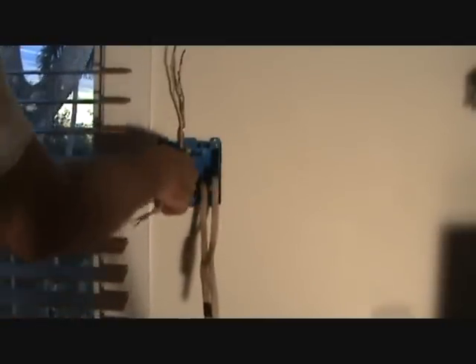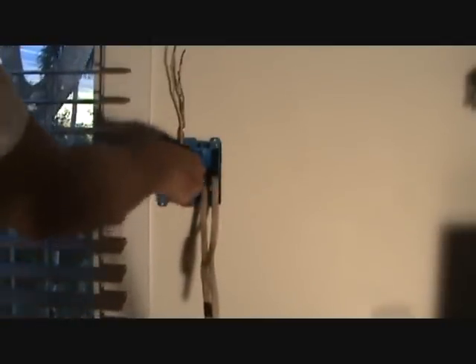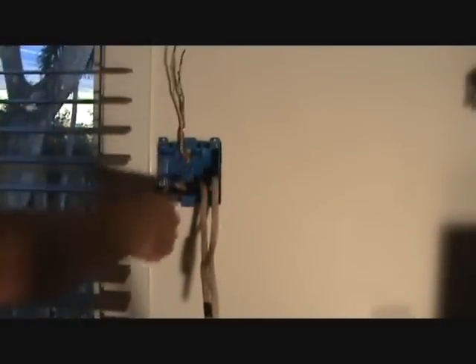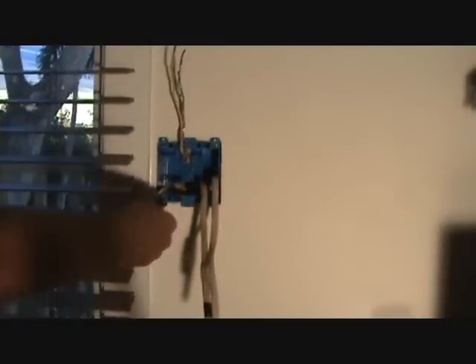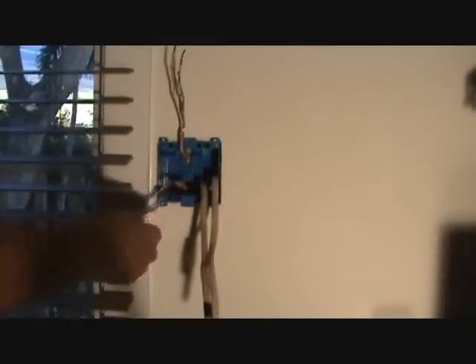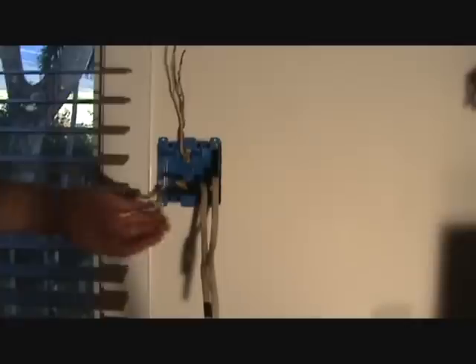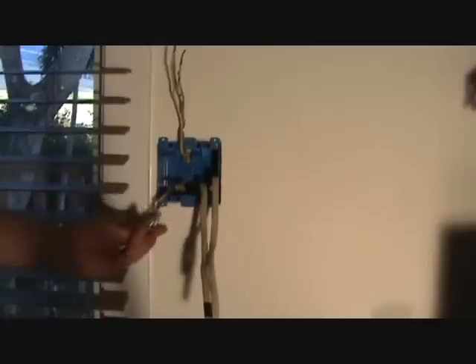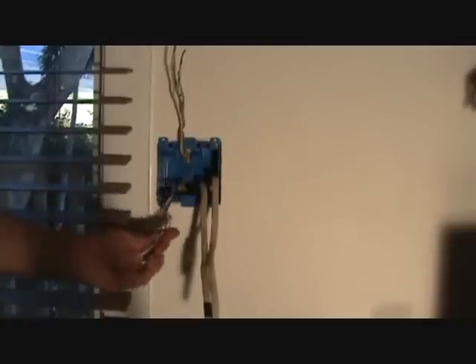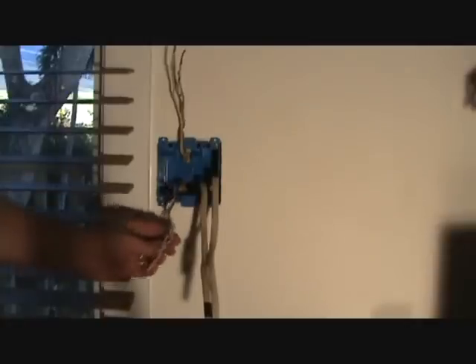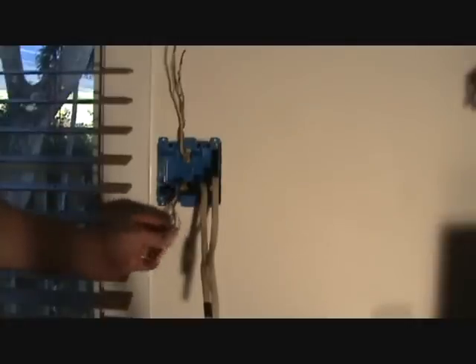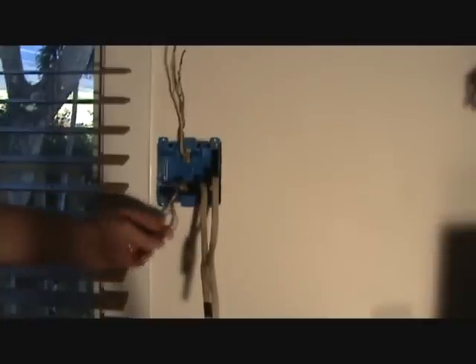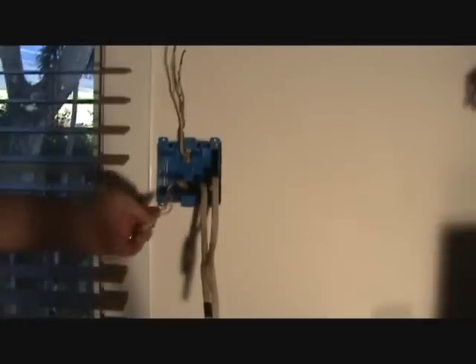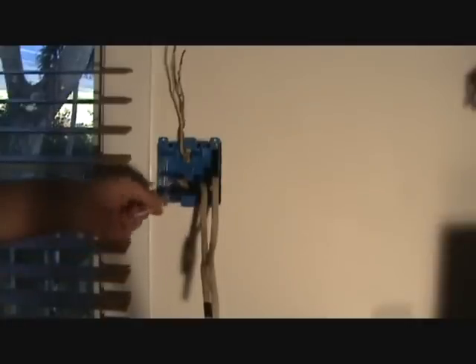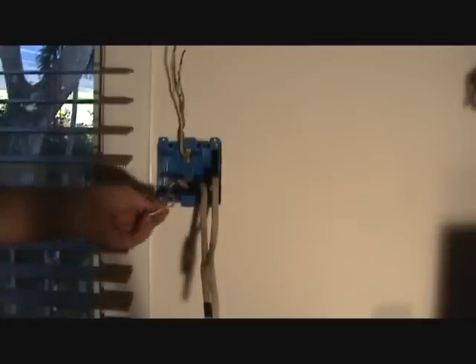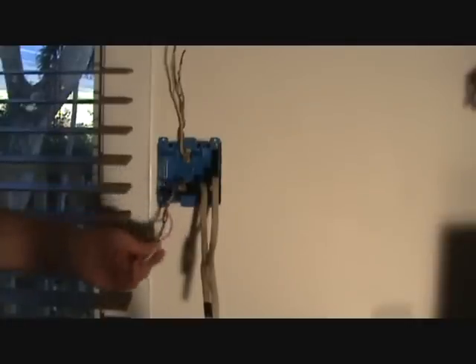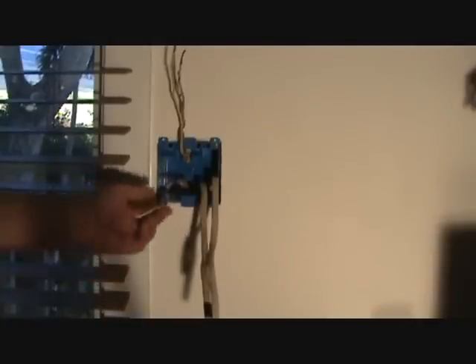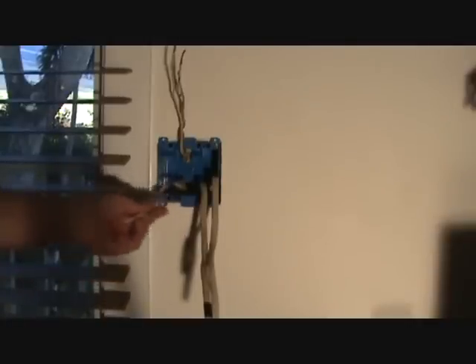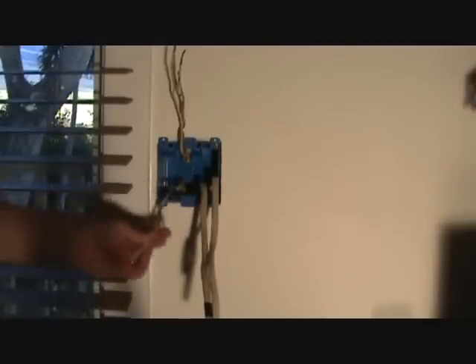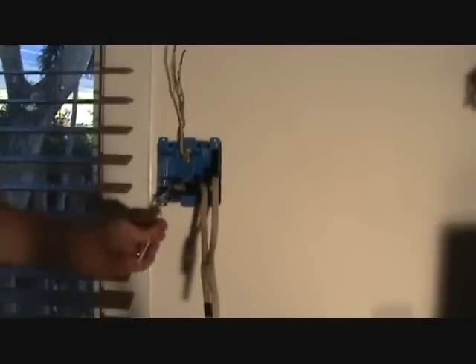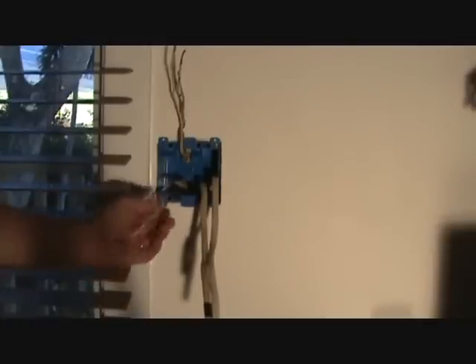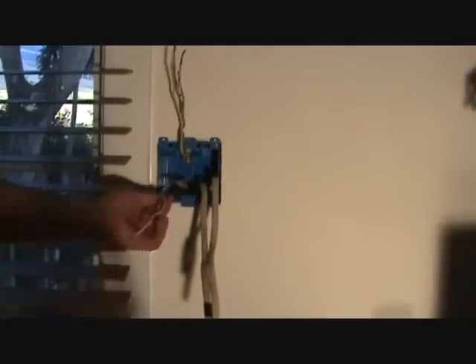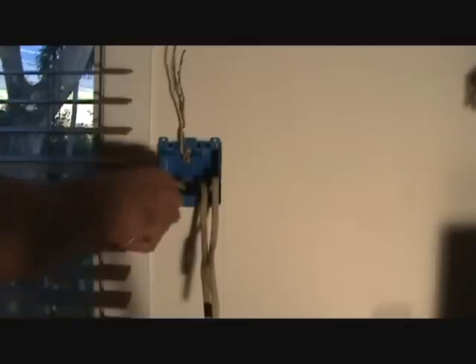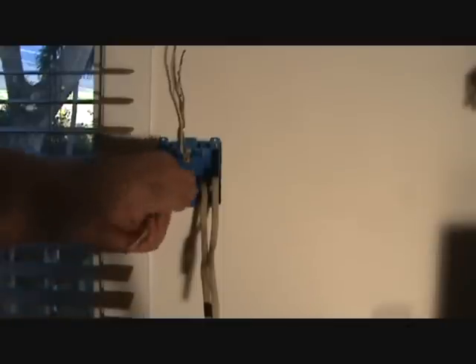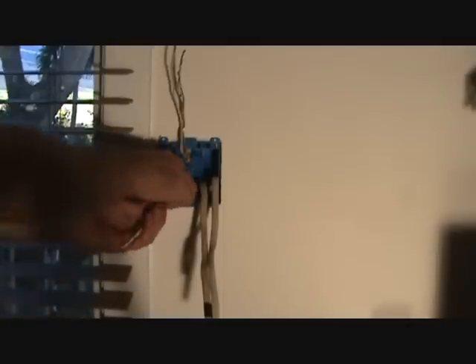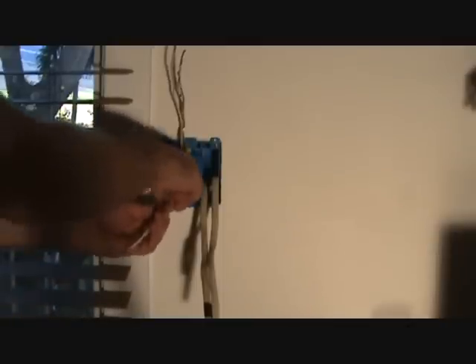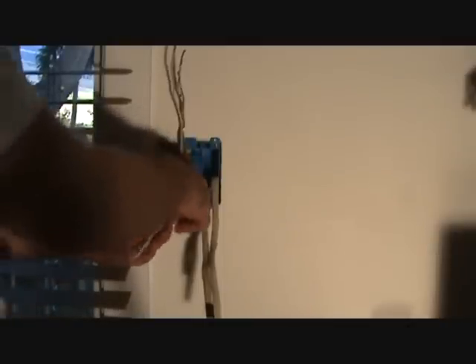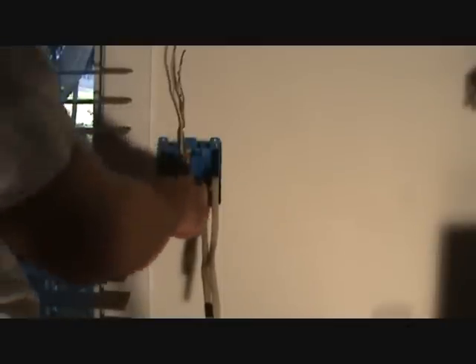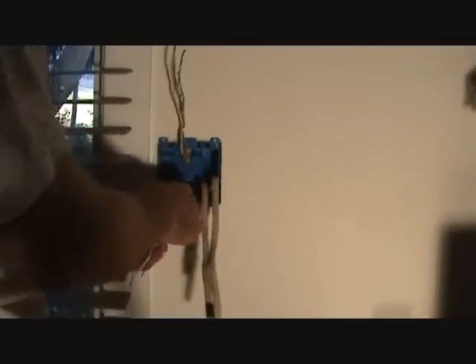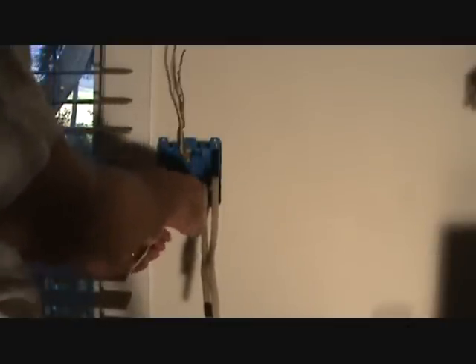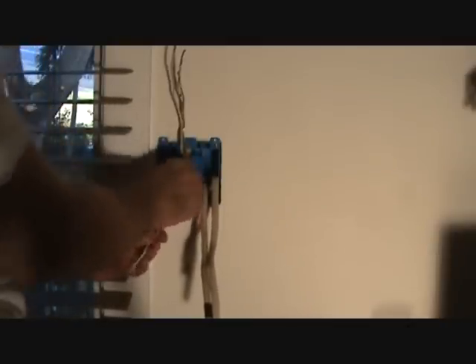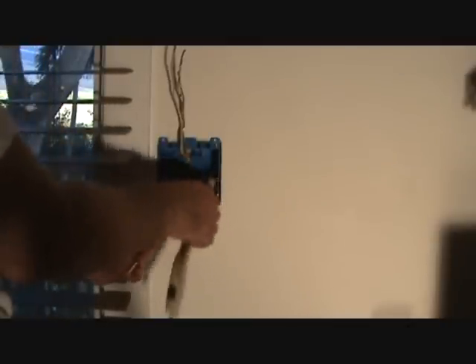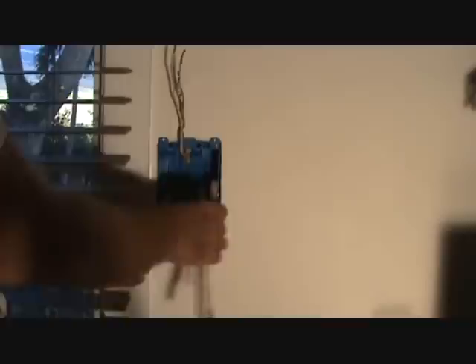I'm going to do that same thing on that exterior box now. I'll be back to show you how to wire this up.